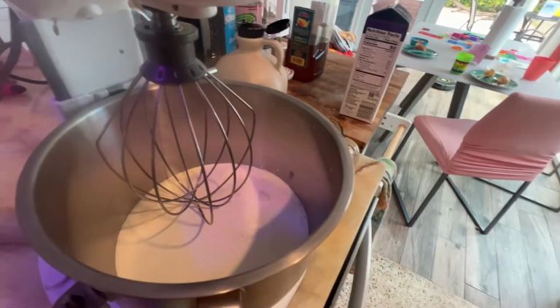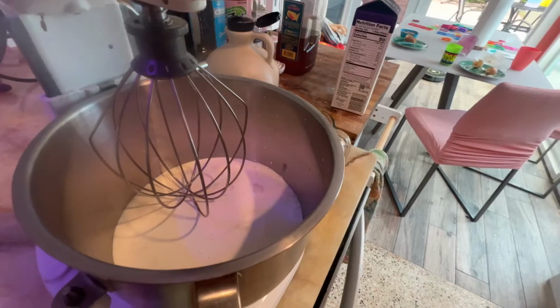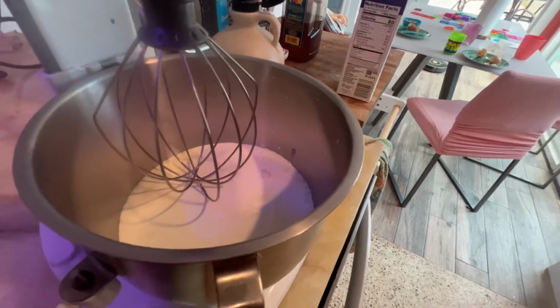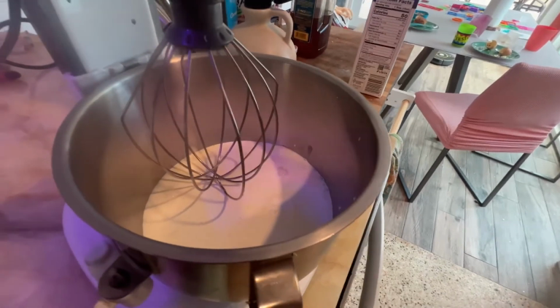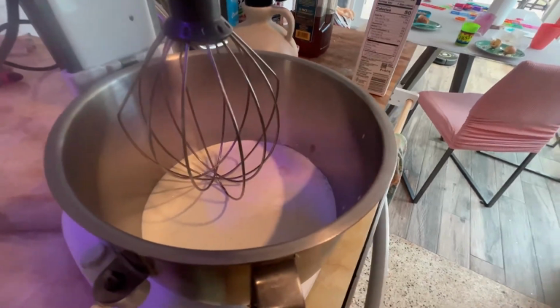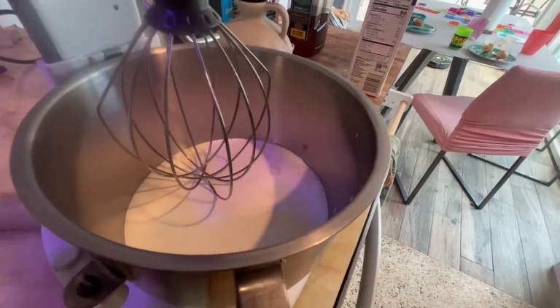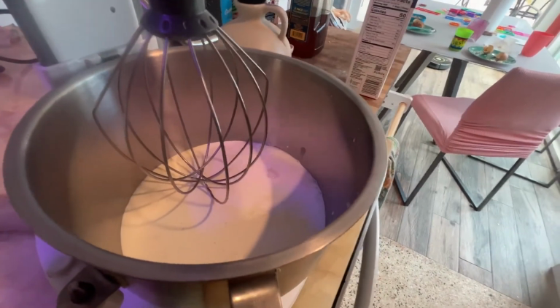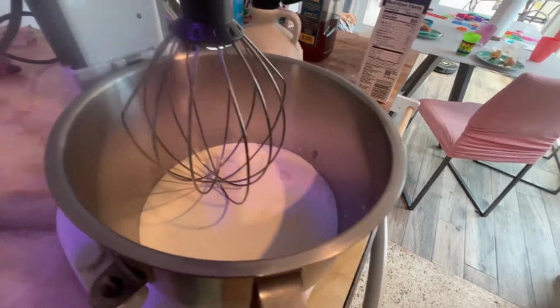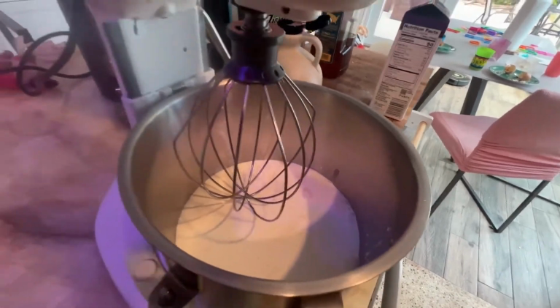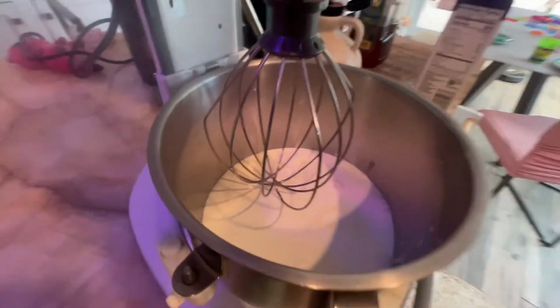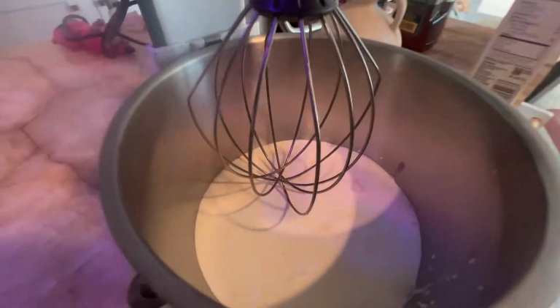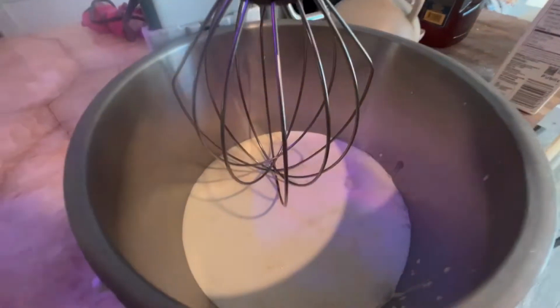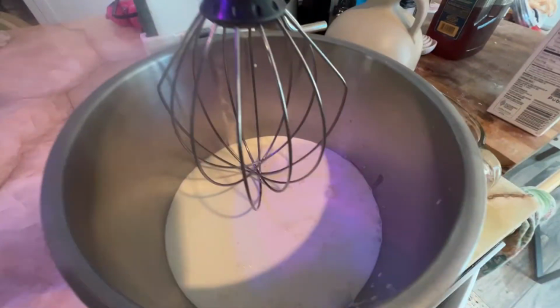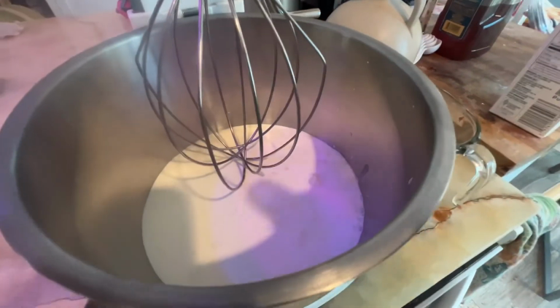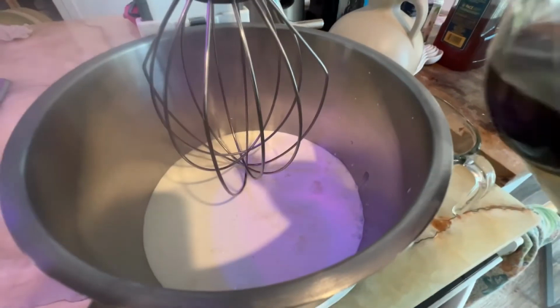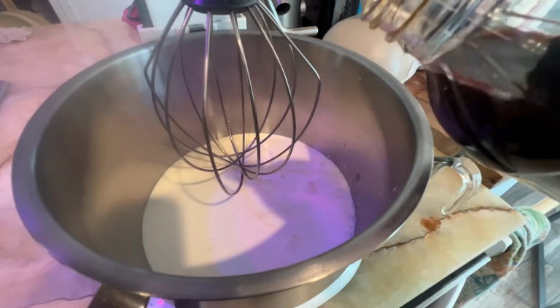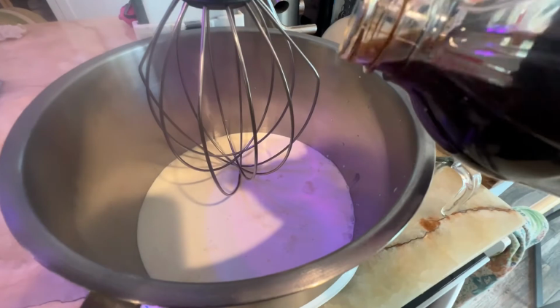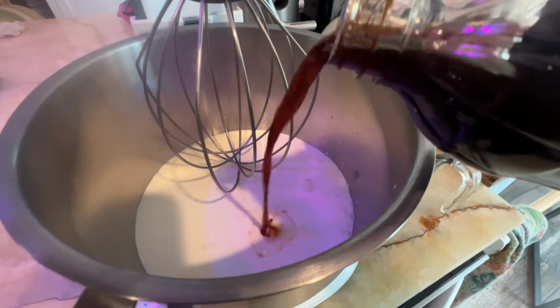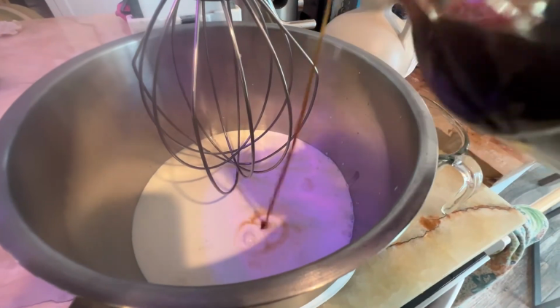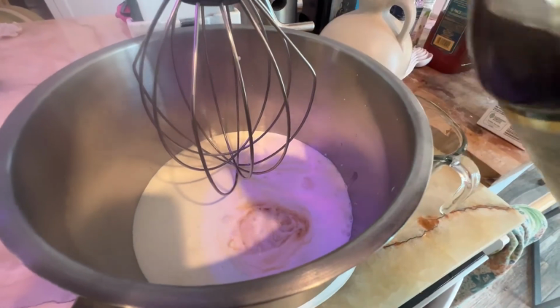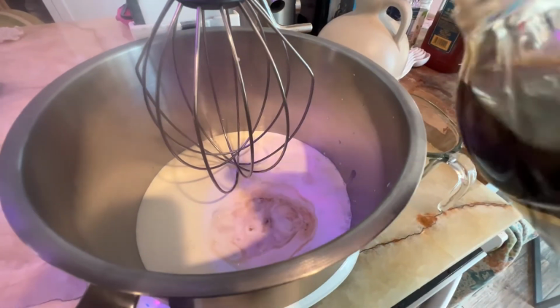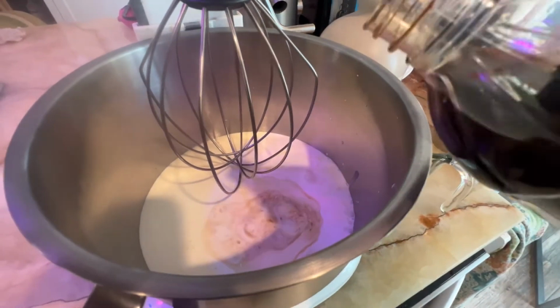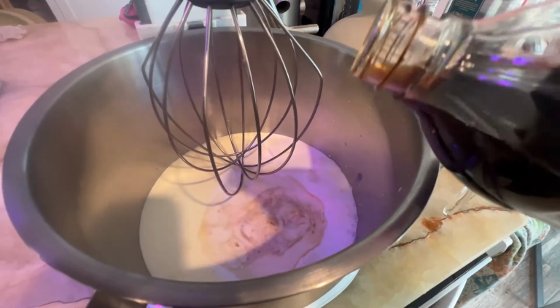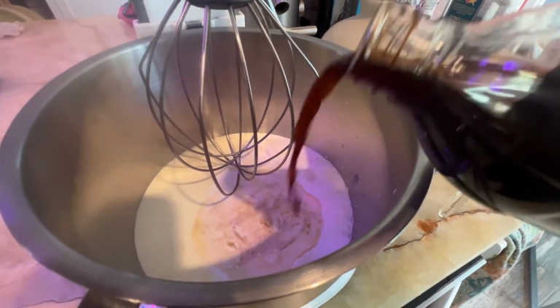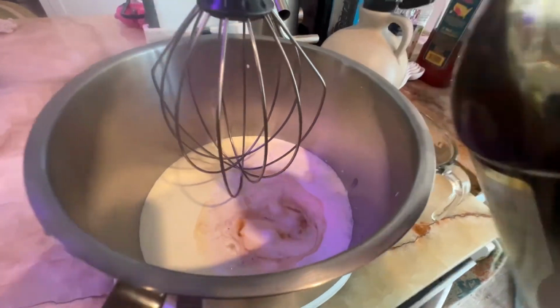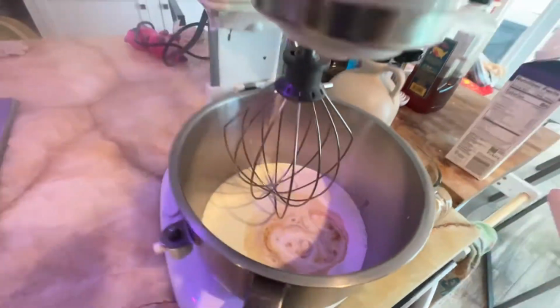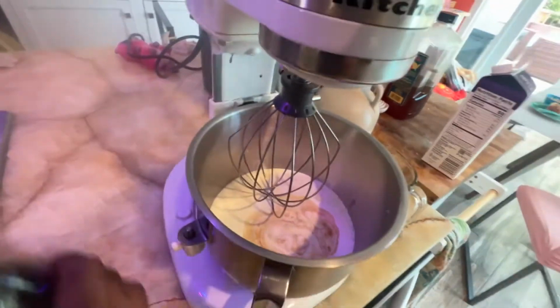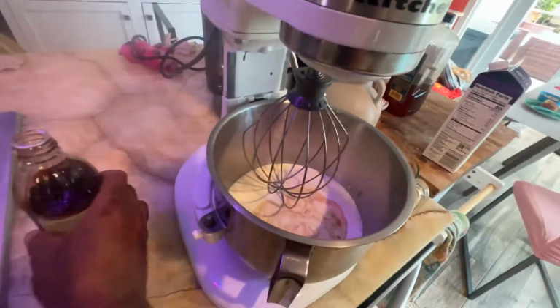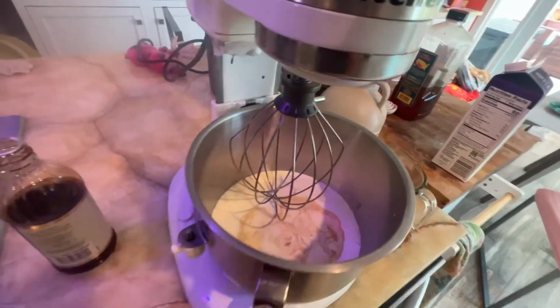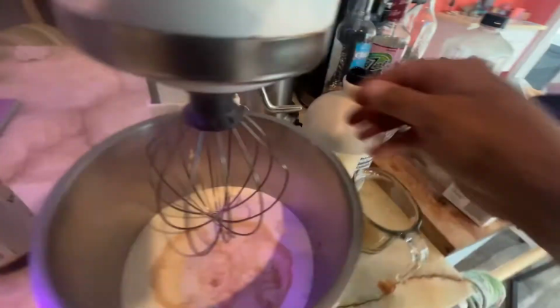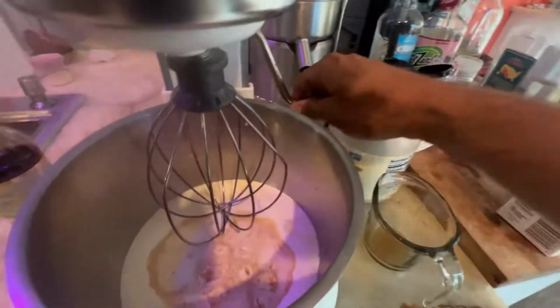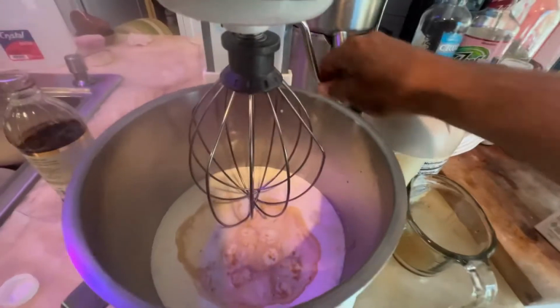Really, vanilla is to taste. Let's put a splash in. I'm going to whip this up.